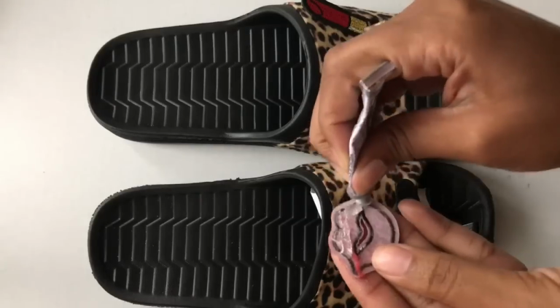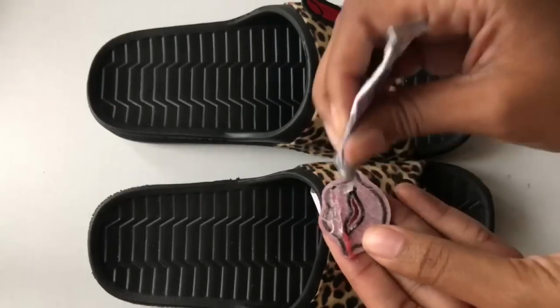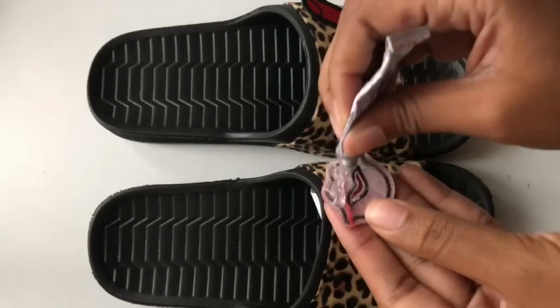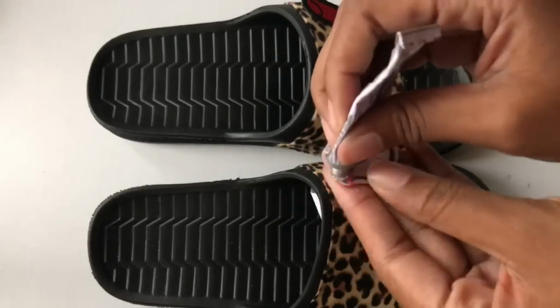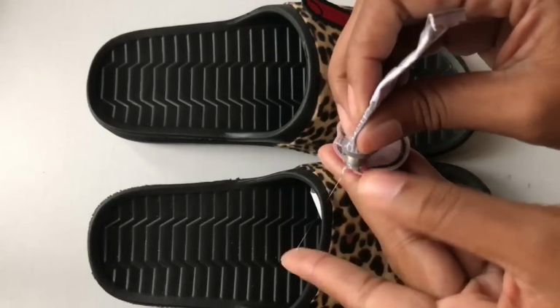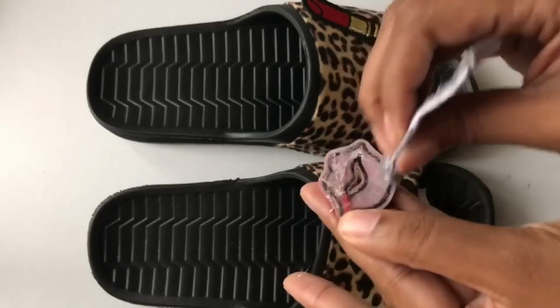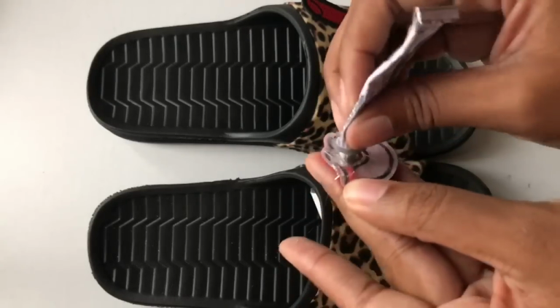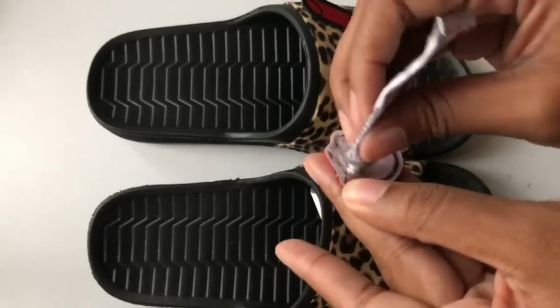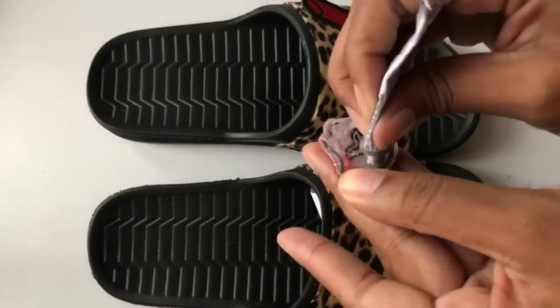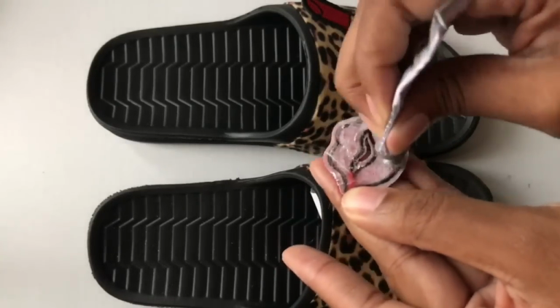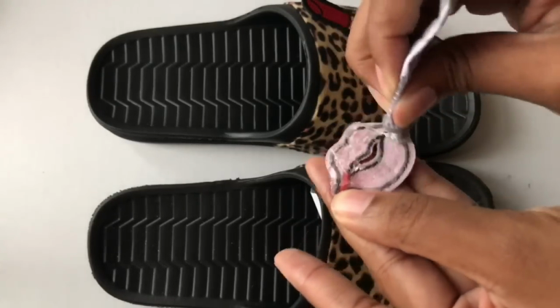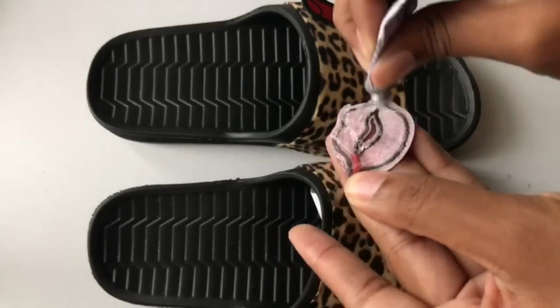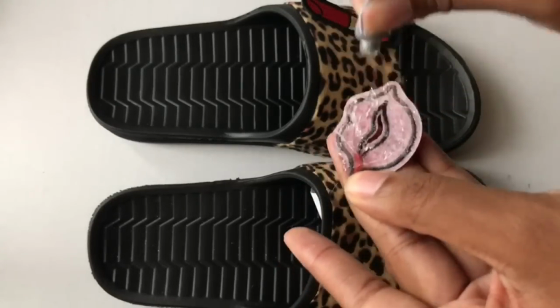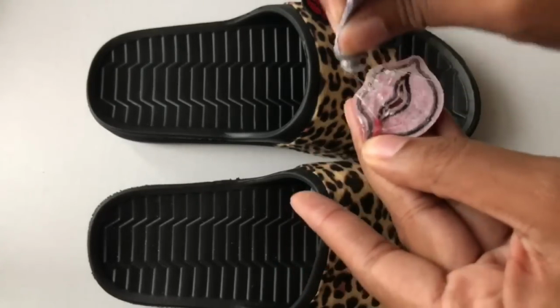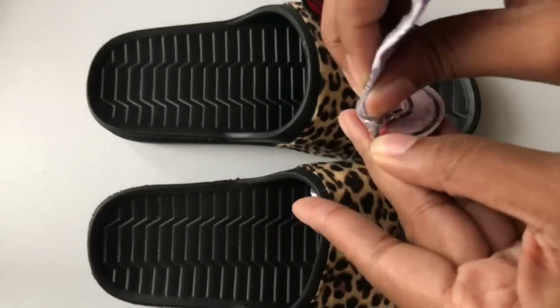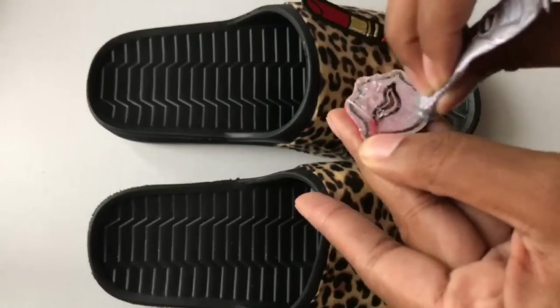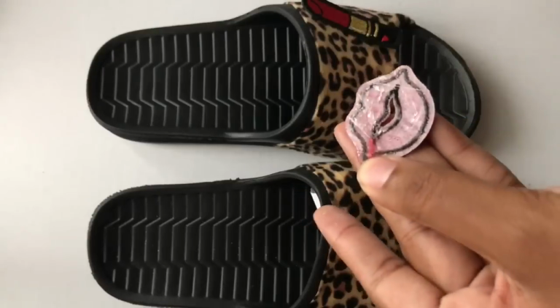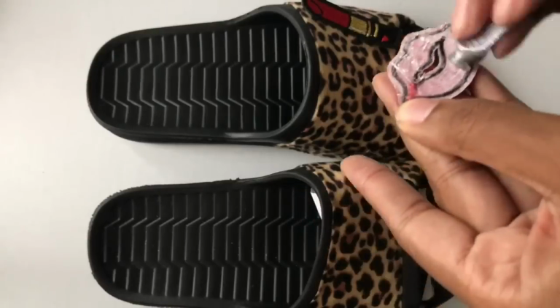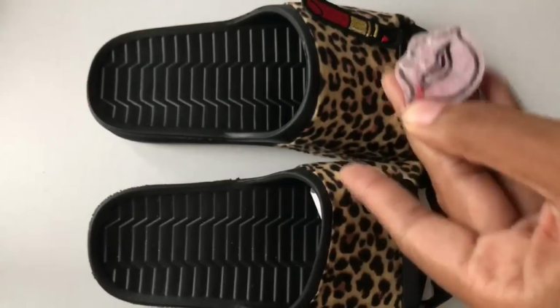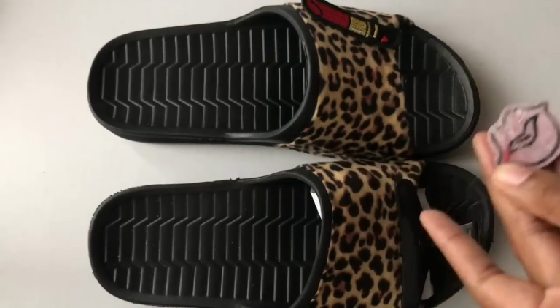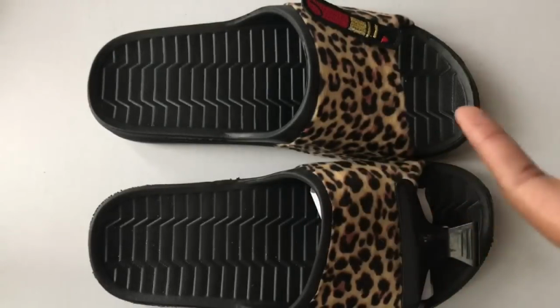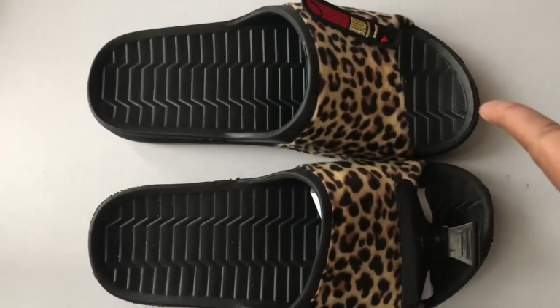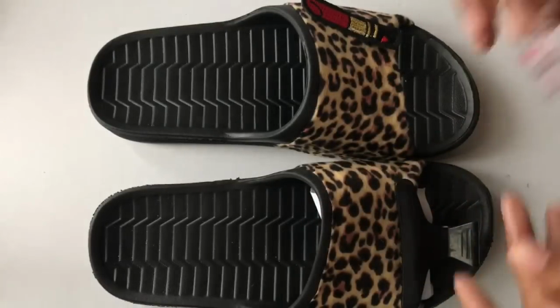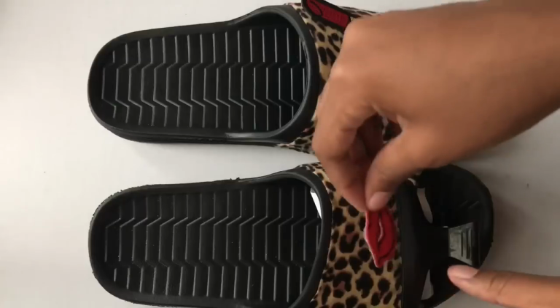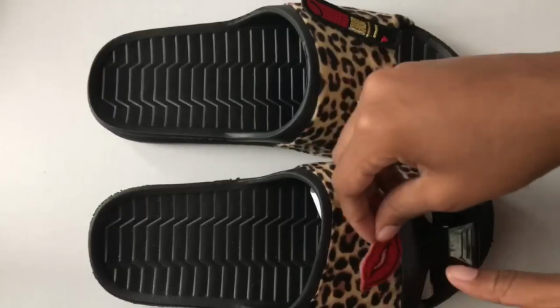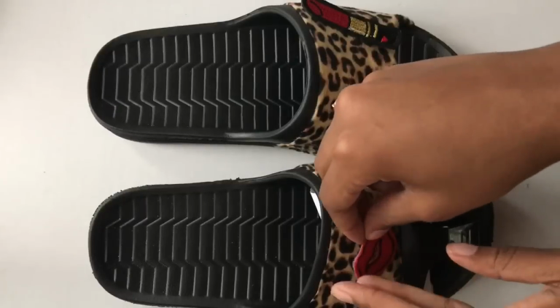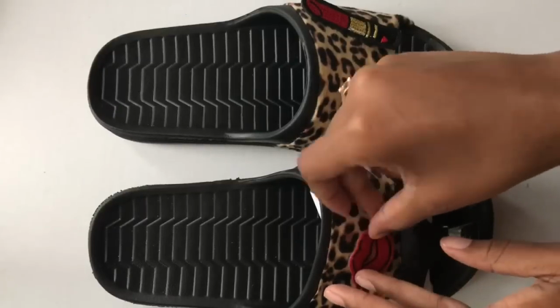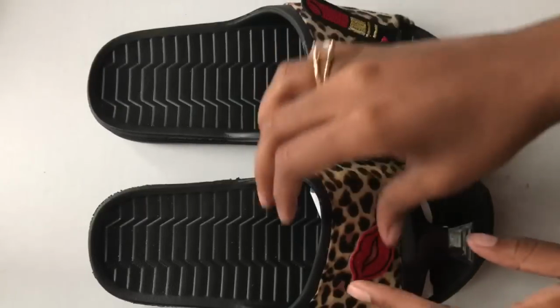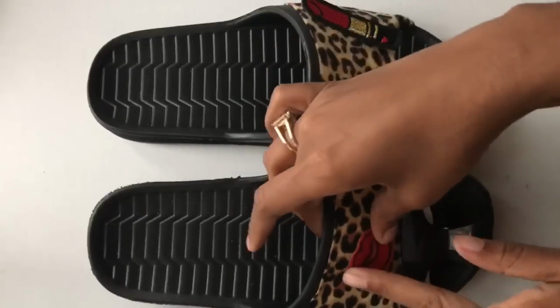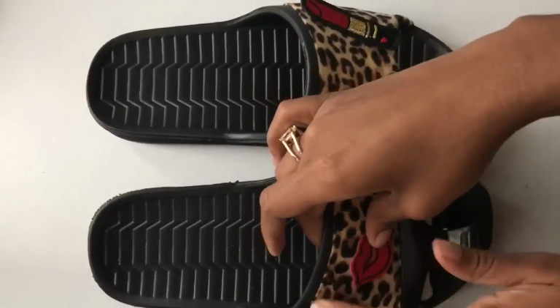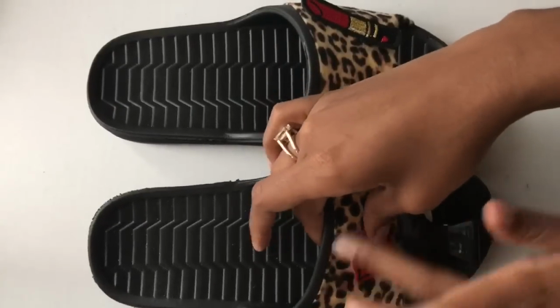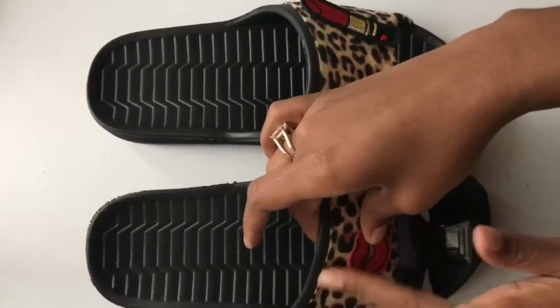I'm adding the charms and iron-on just to make sure I like where they are. I'm adding my E6000 glue, making sure I'm getting all the corners, then I'm just adhering it to the slide.